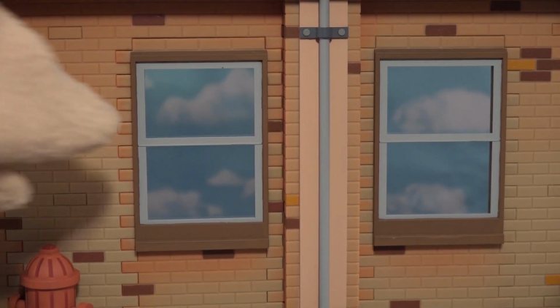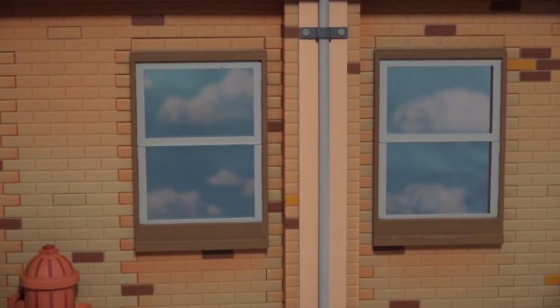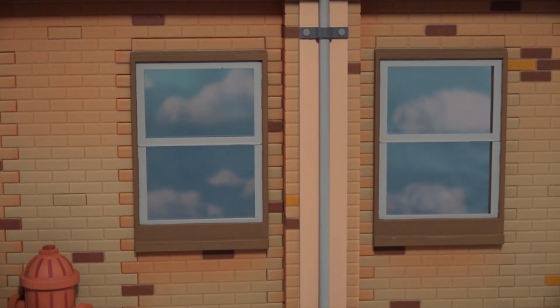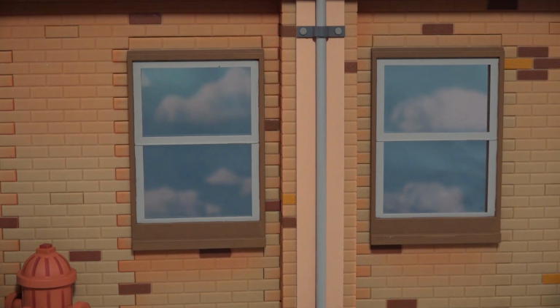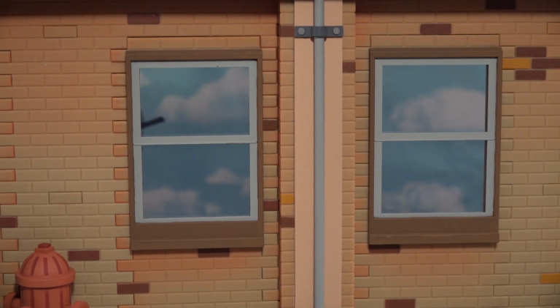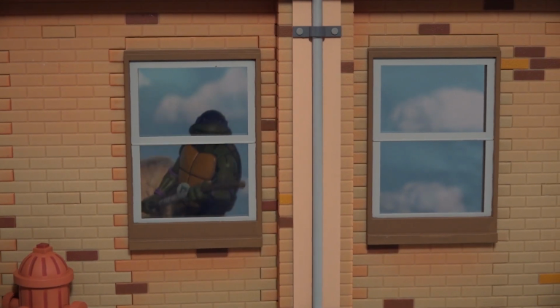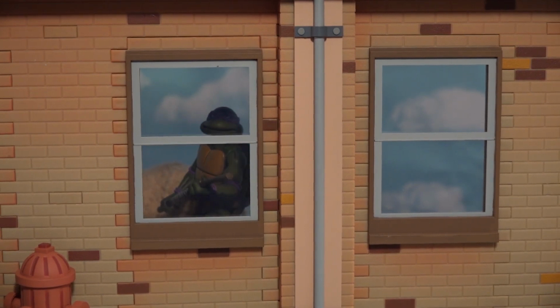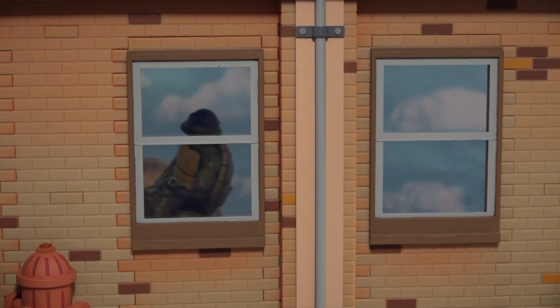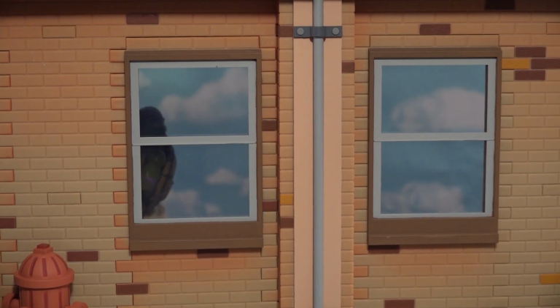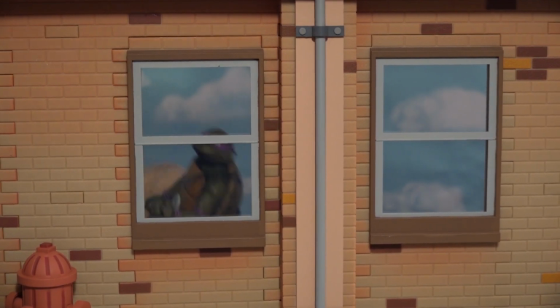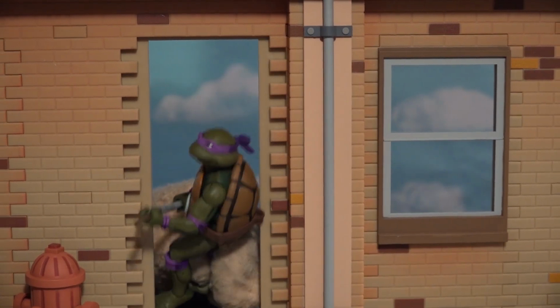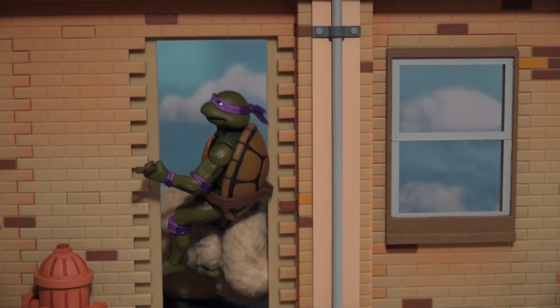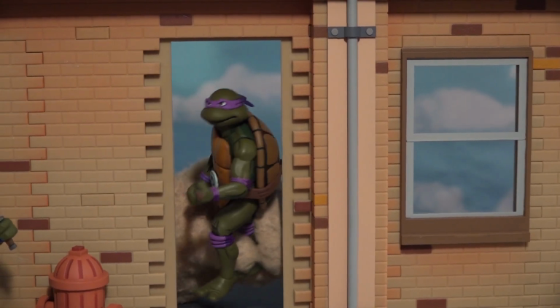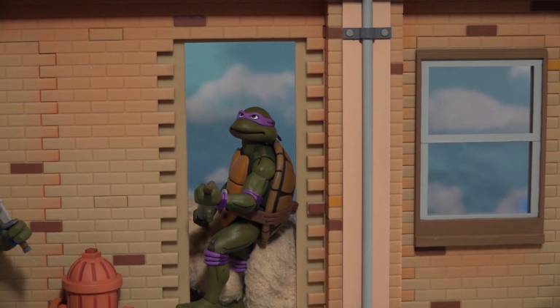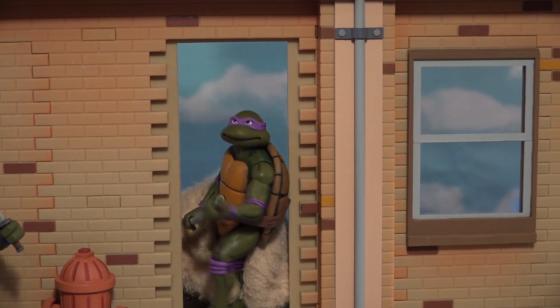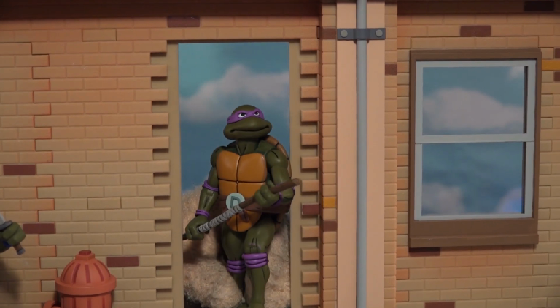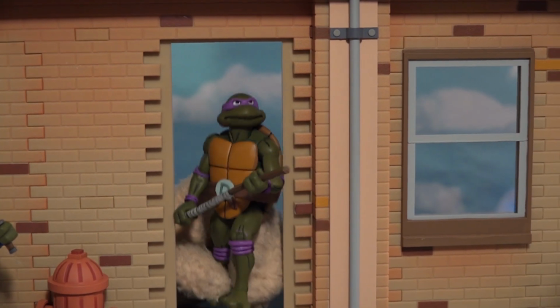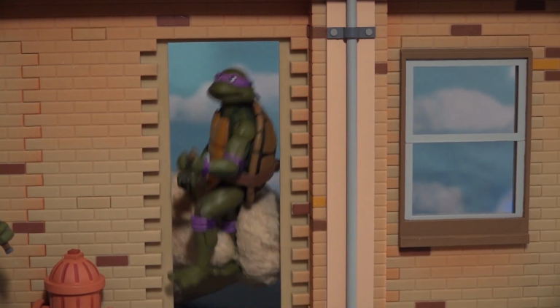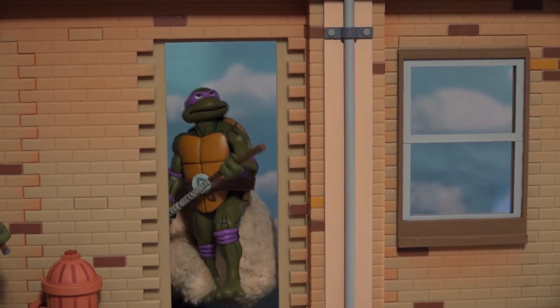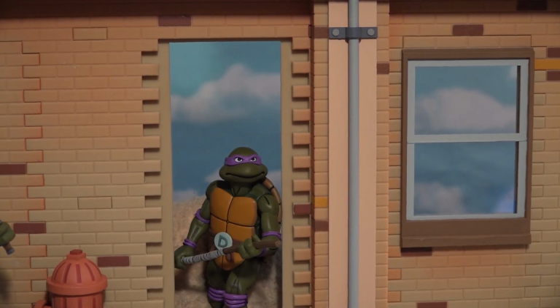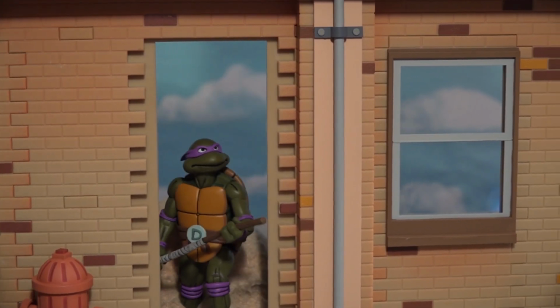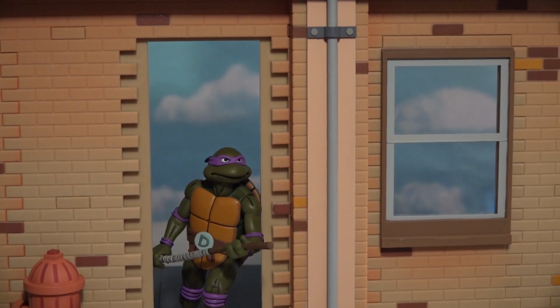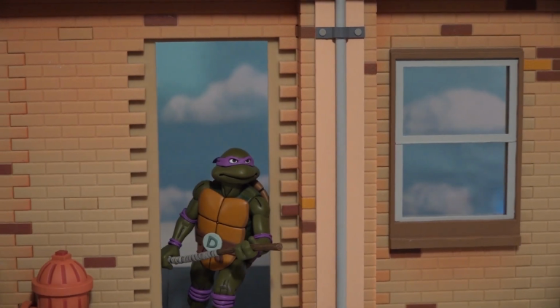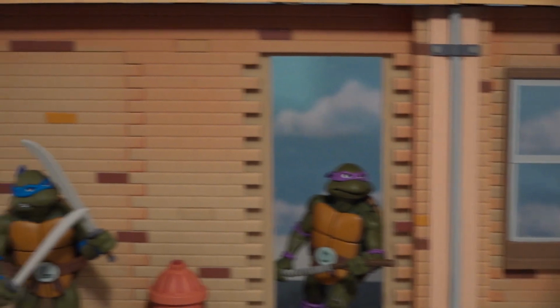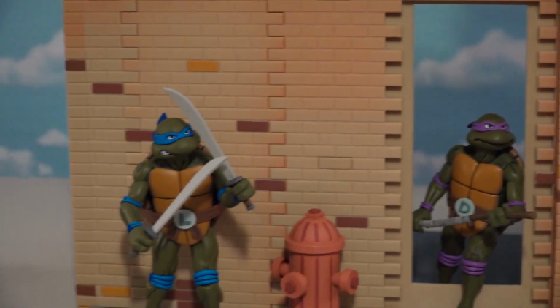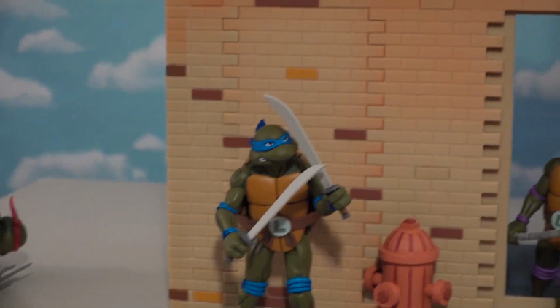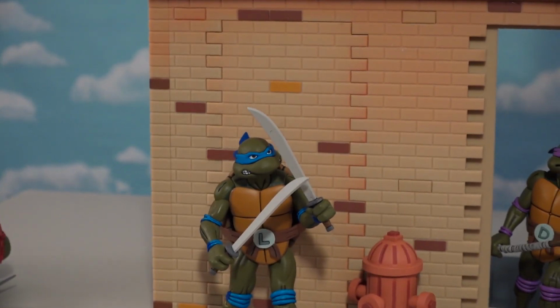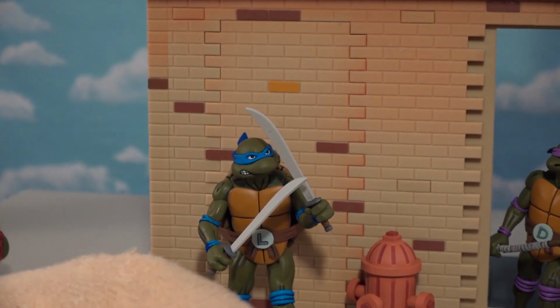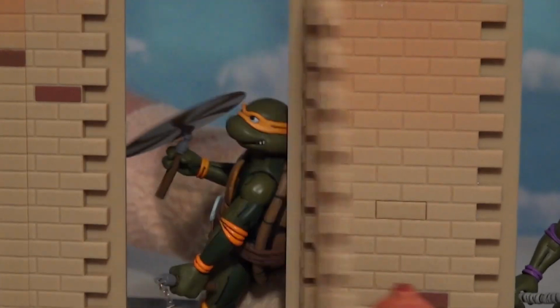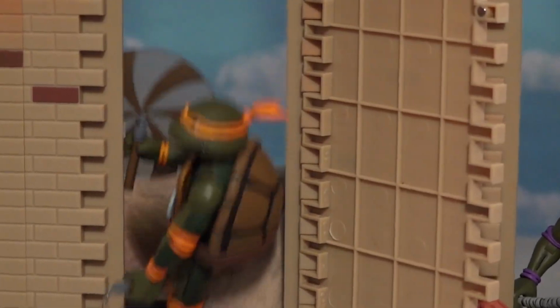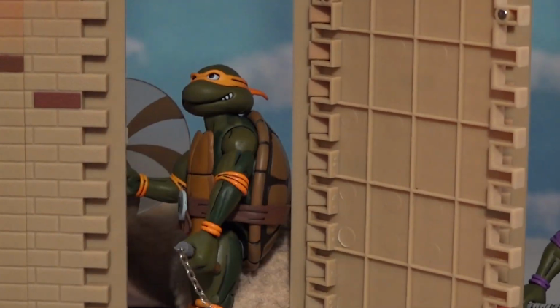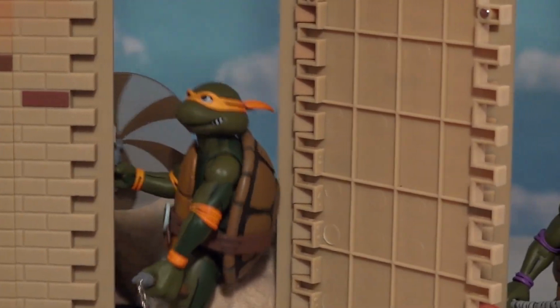They've got a little plate glass in it. And if you put a finger behind it, check it out — it can also explode out of it! I'm Donatello coming at ya! I think it's so awesome! And not only do the windows pop out, but check this out!